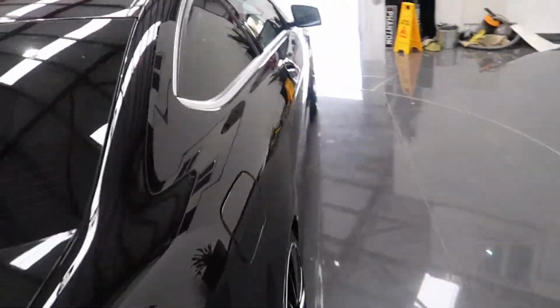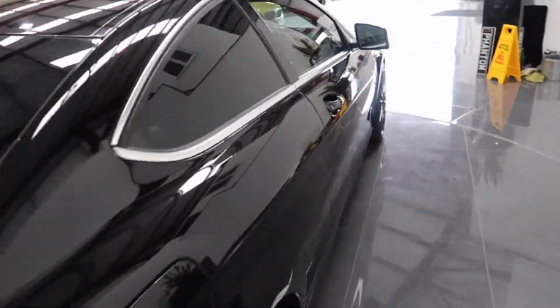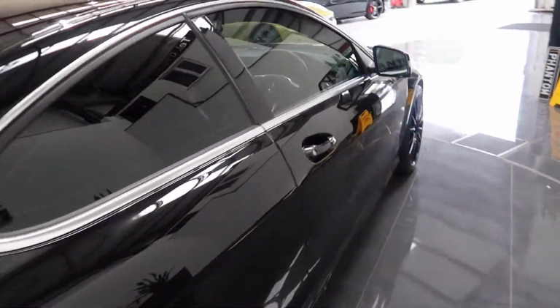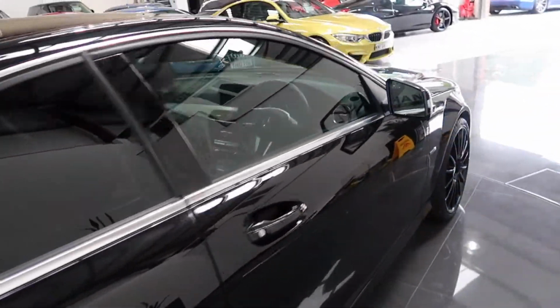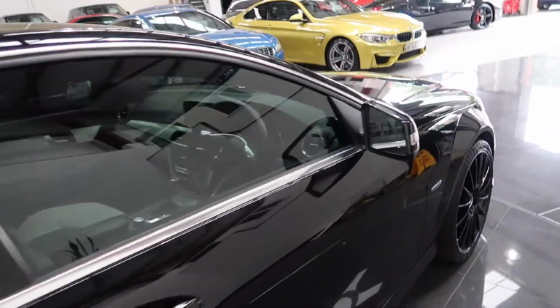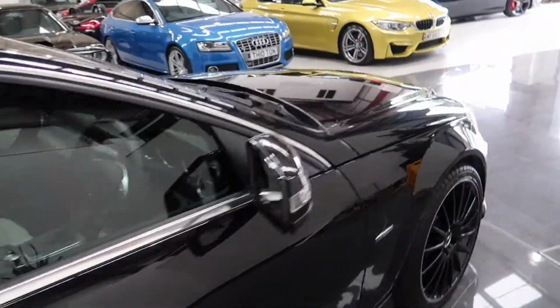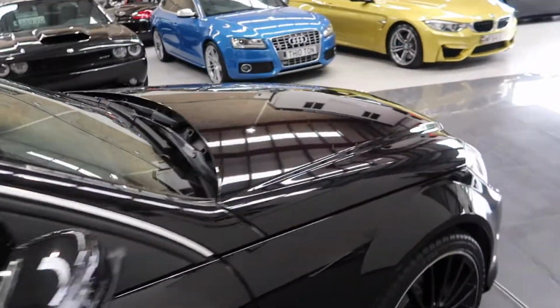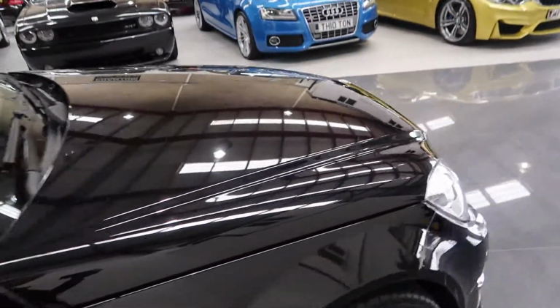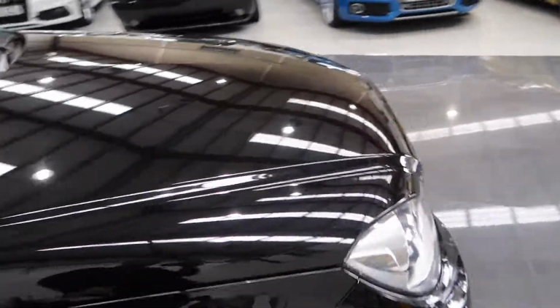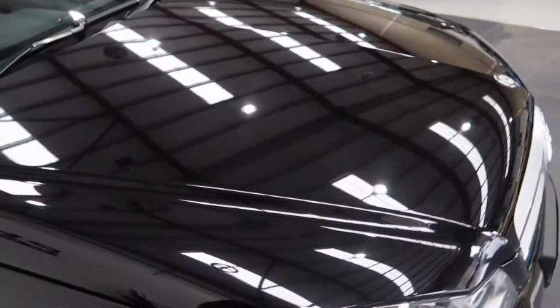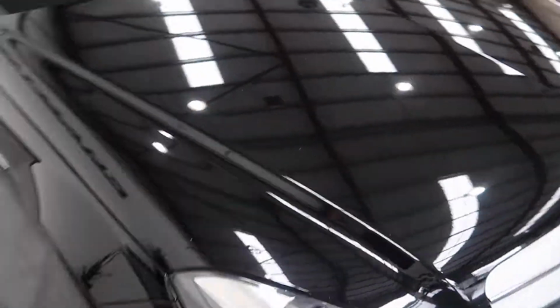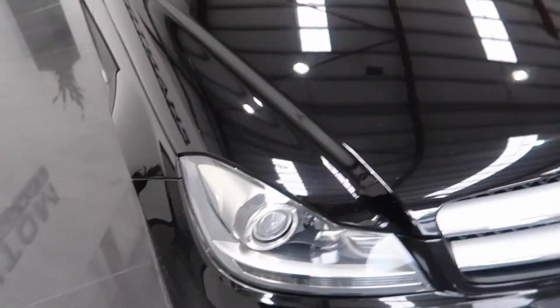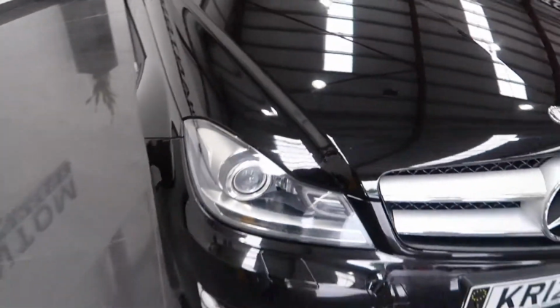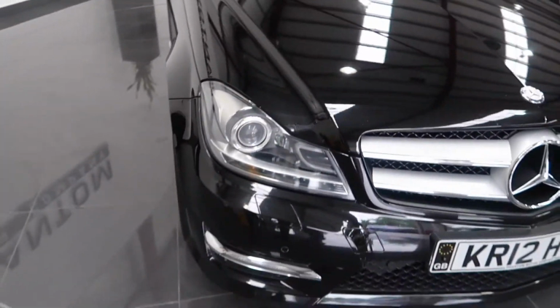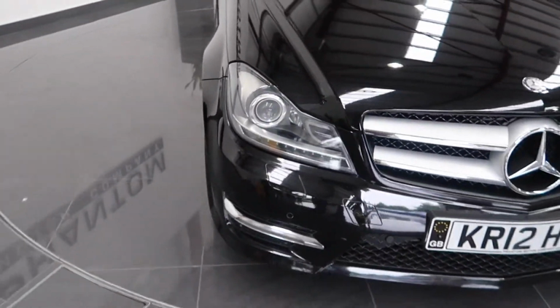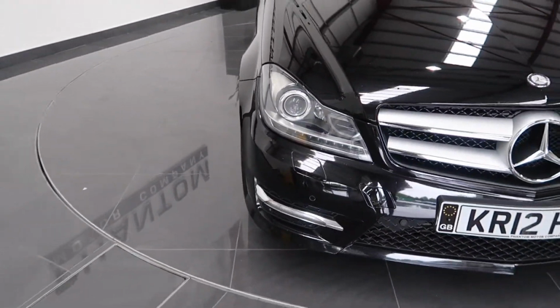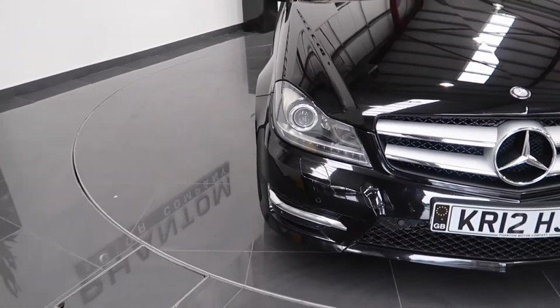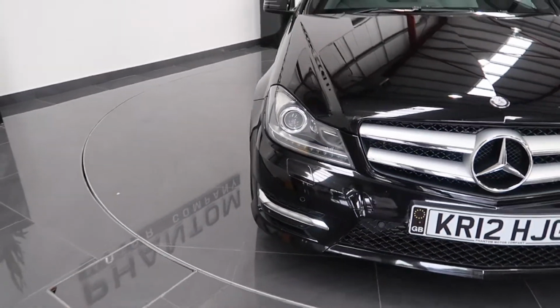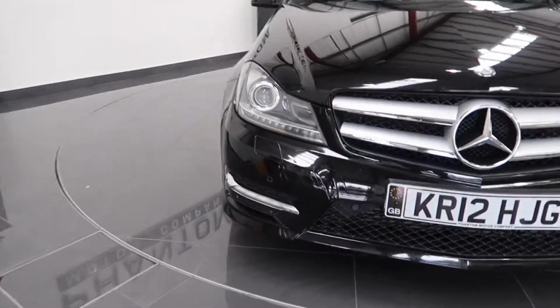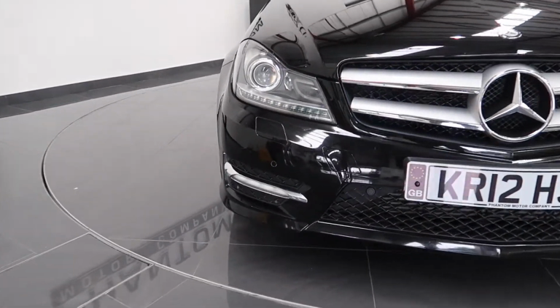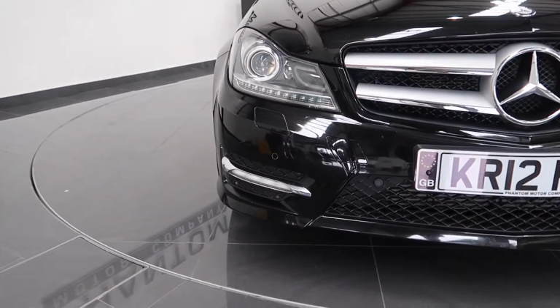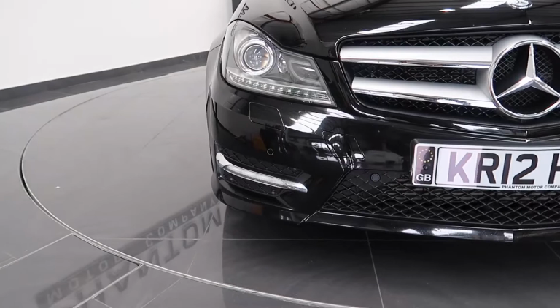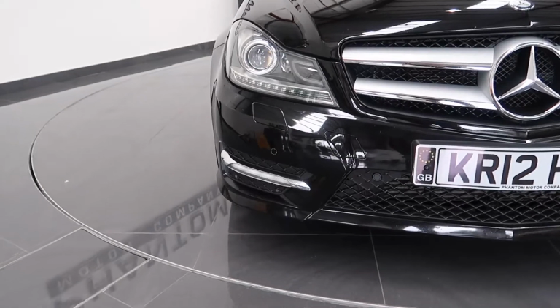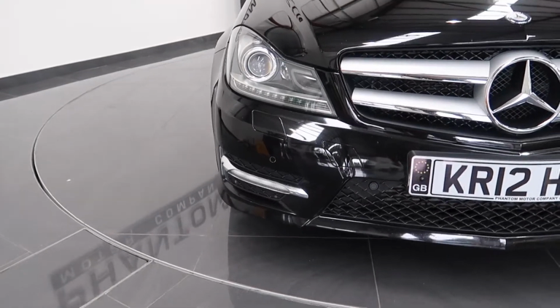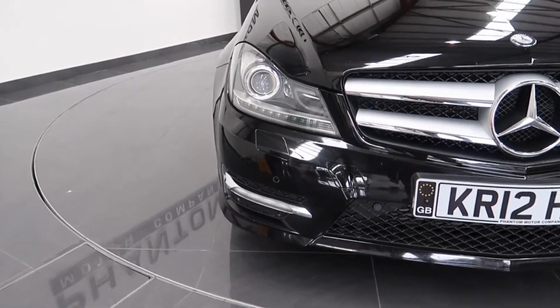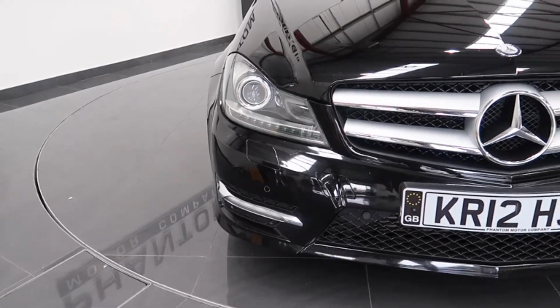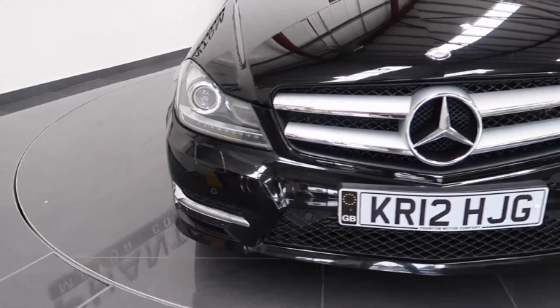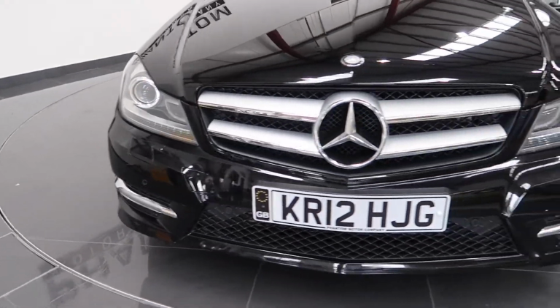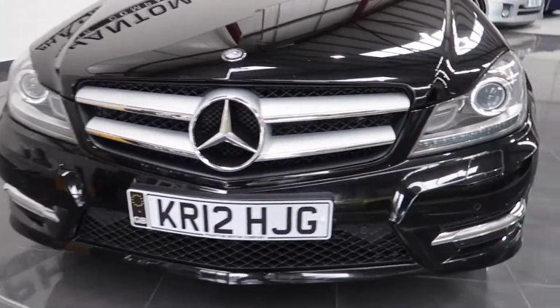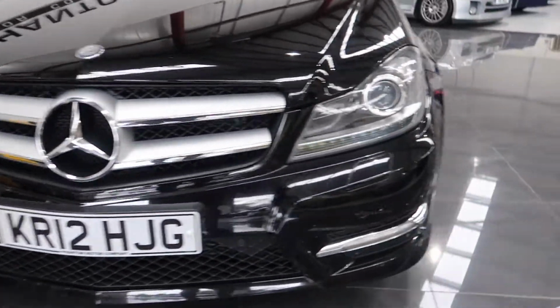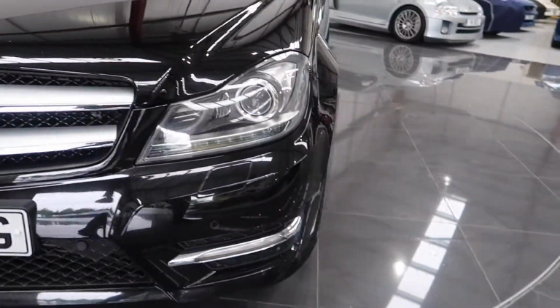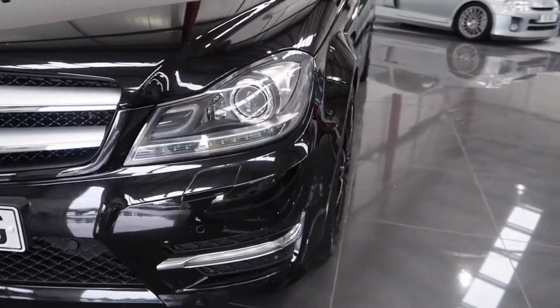Let's have a quick look around the front. It has automatic bi-xenon headlights.